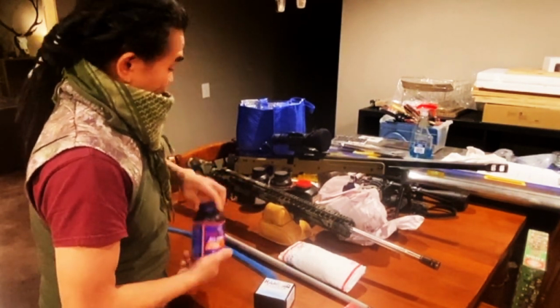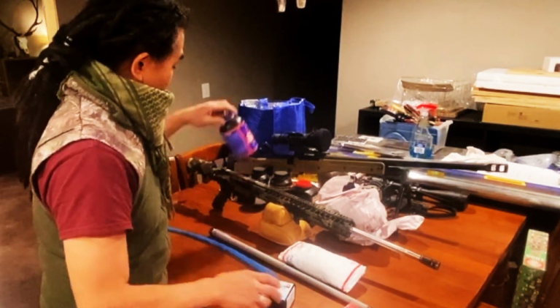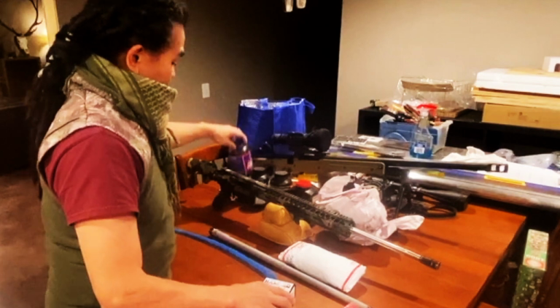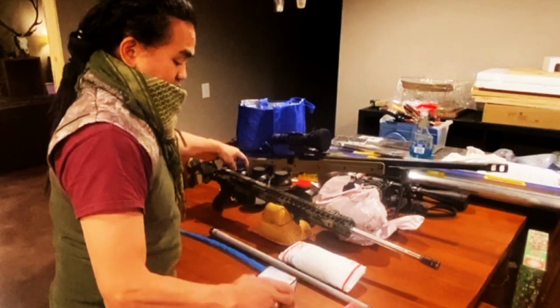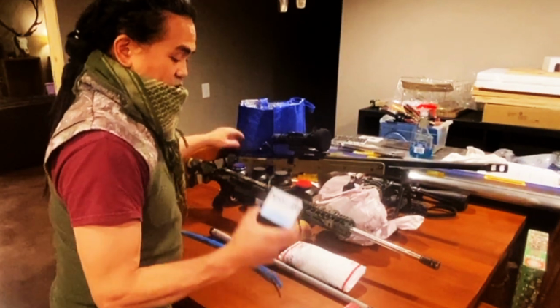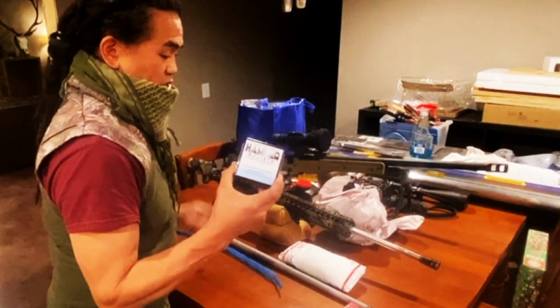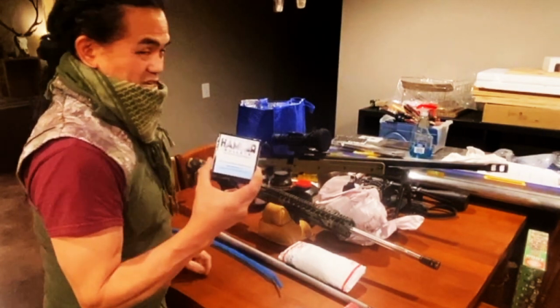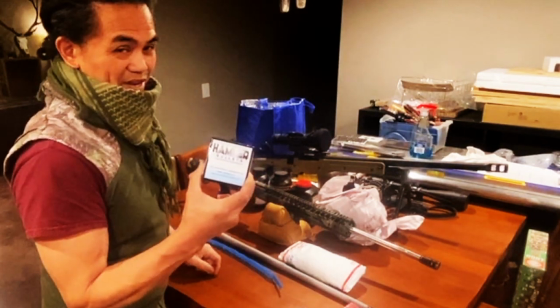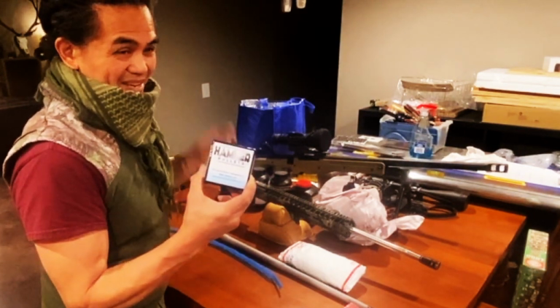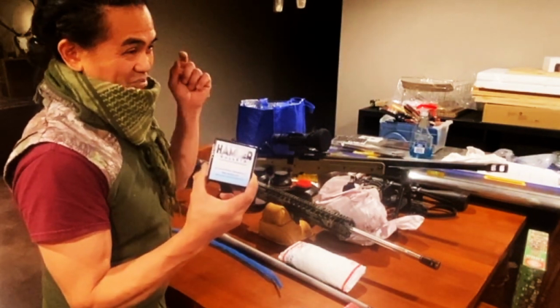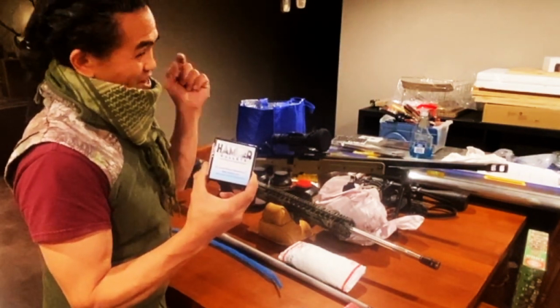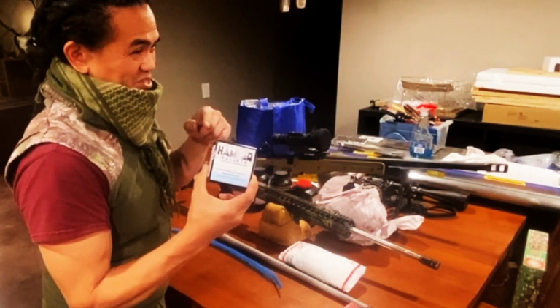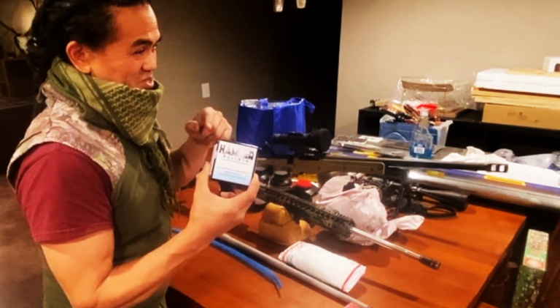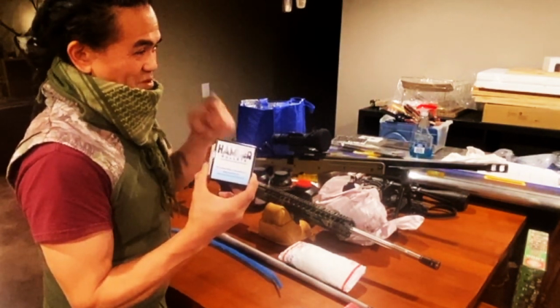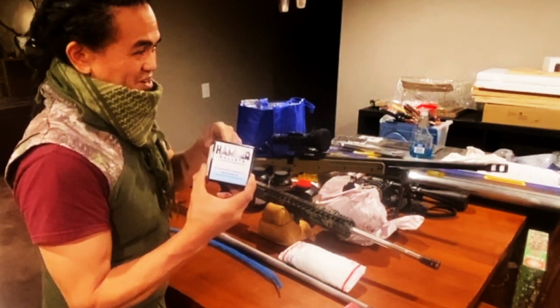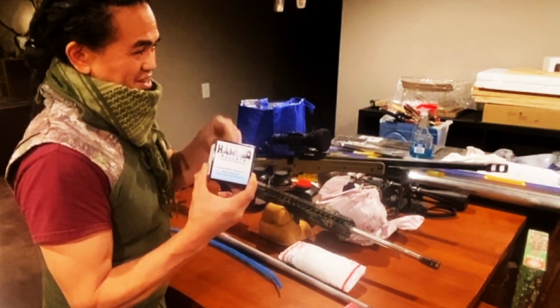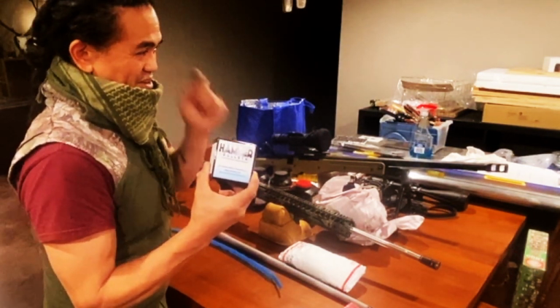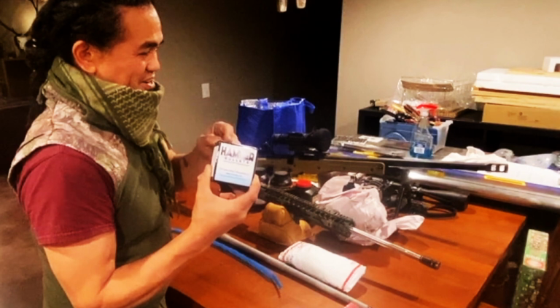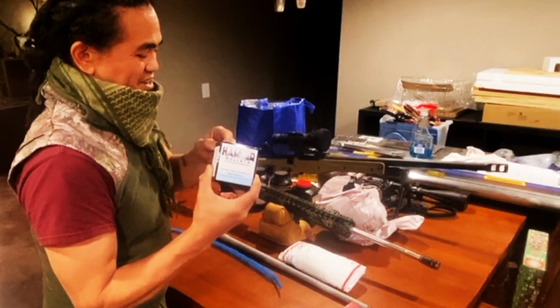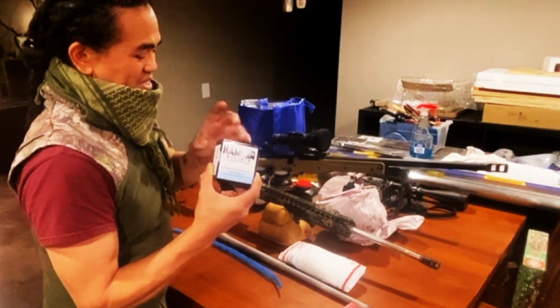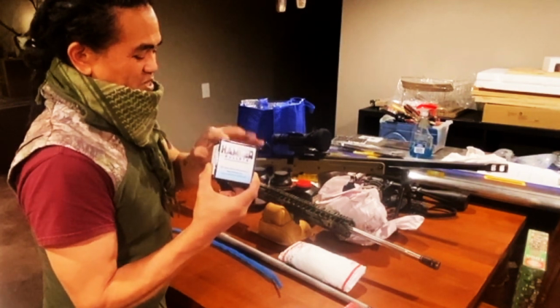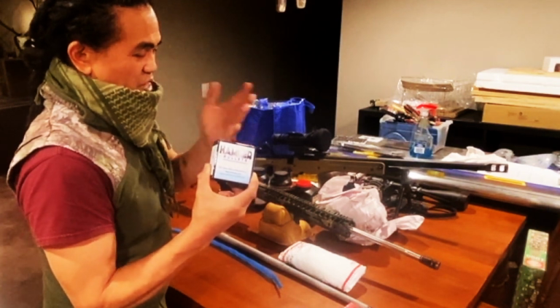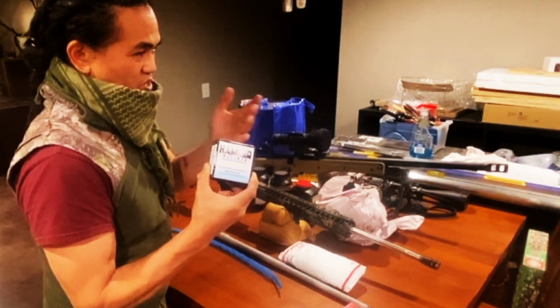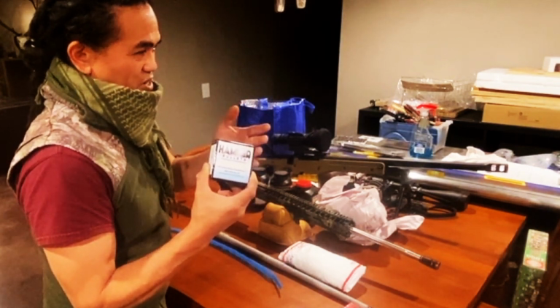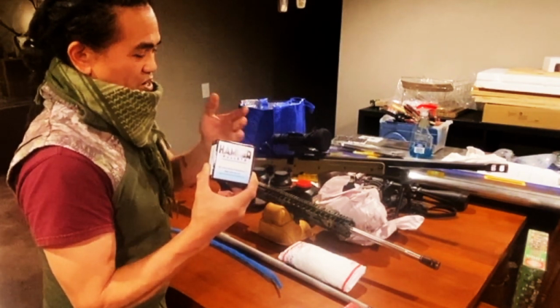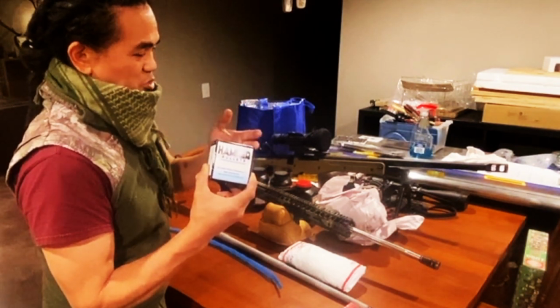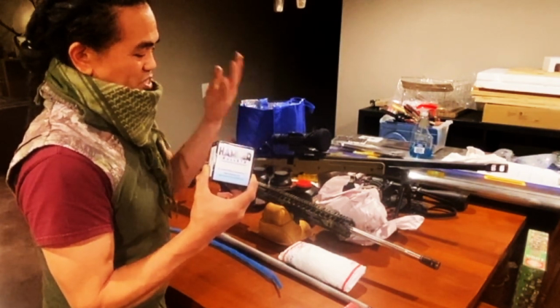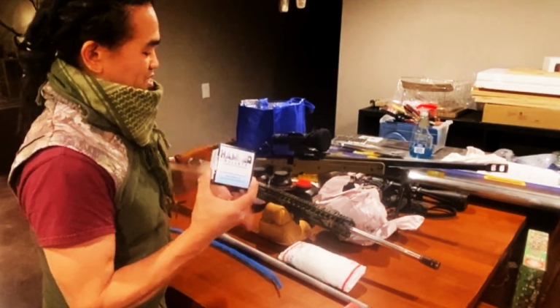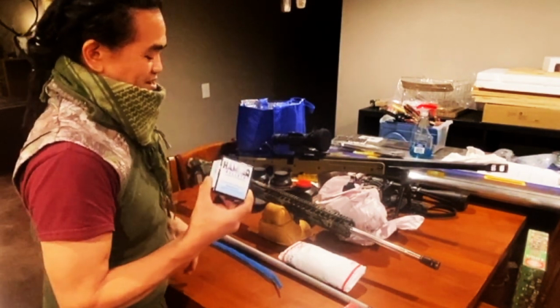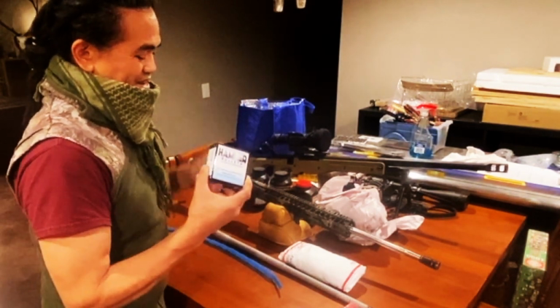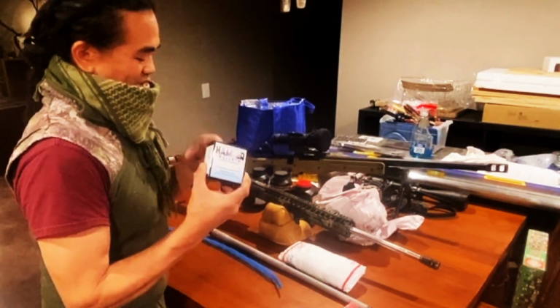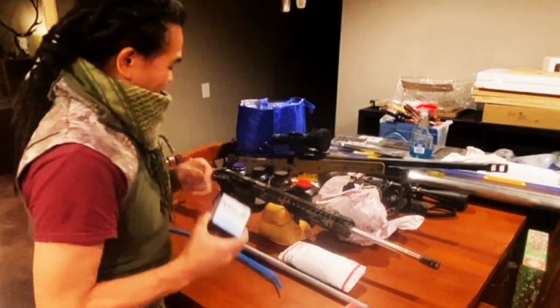My end goal is to get this thing close to 3,000 FPS. We're definitely going to do some varmint hunting and coyote hunting. This isn't the most ideal hog cartridge, but at the distances I hunt, it's going to be awesome.